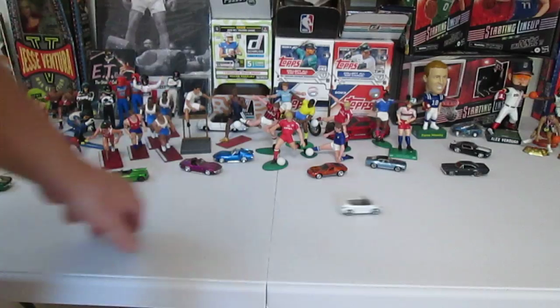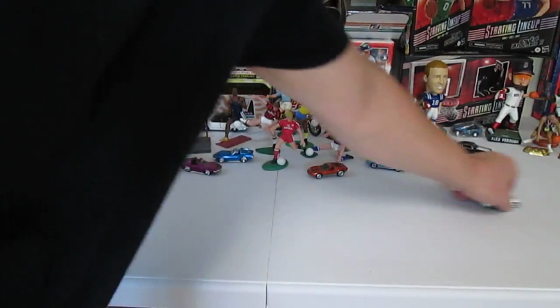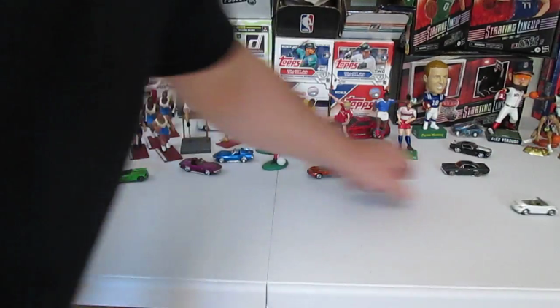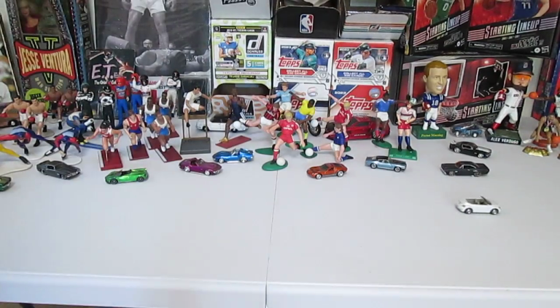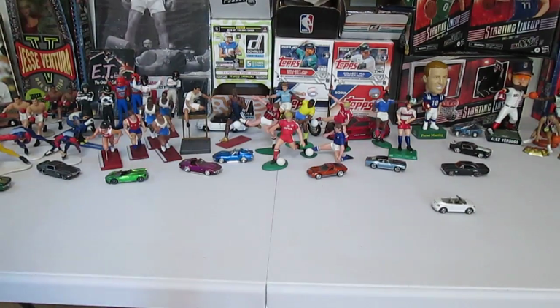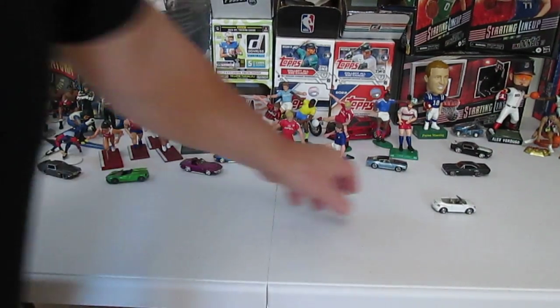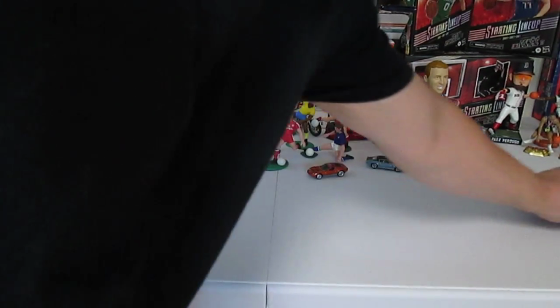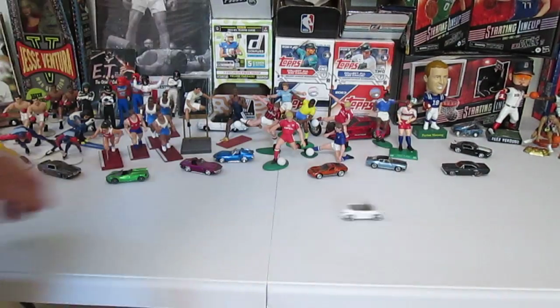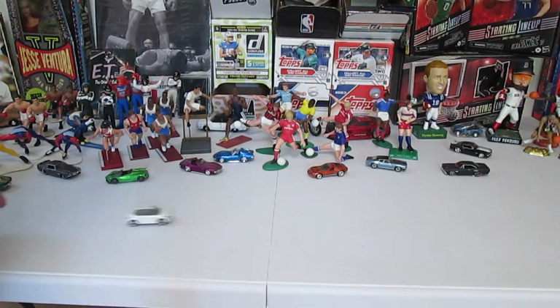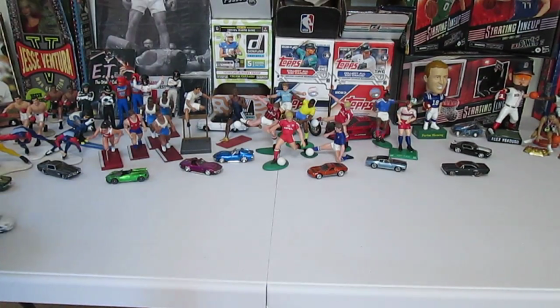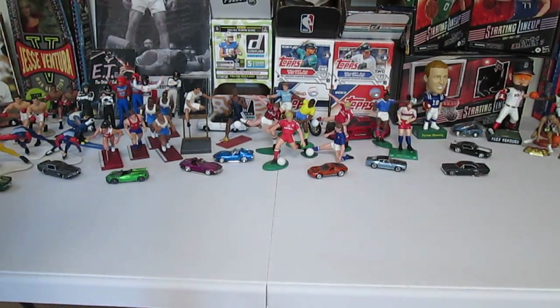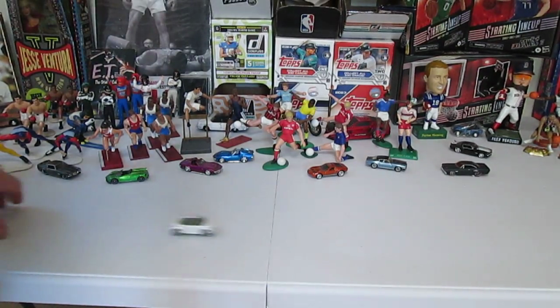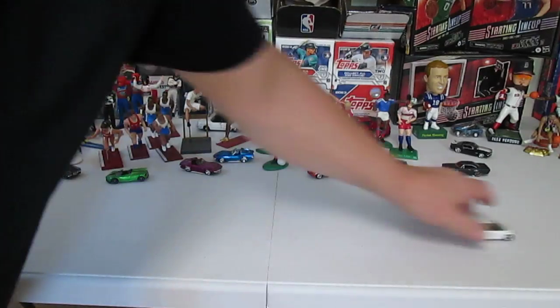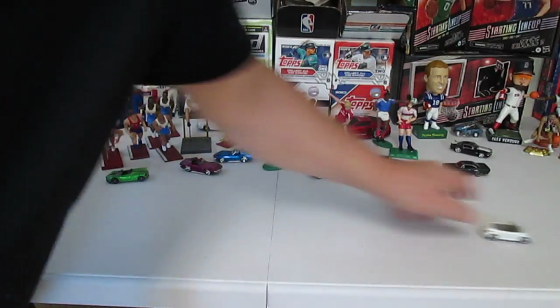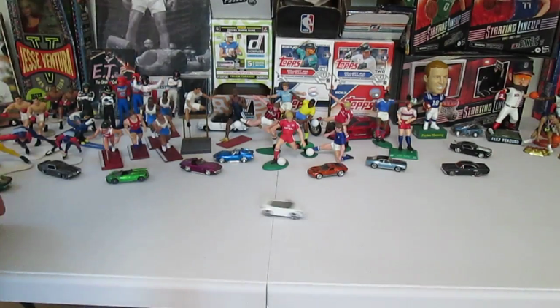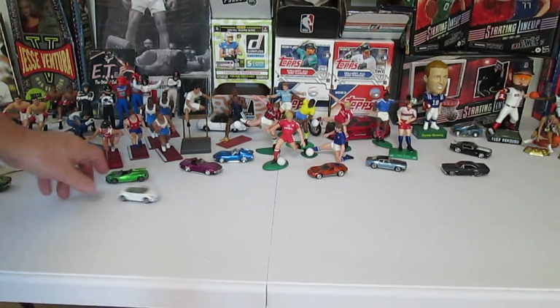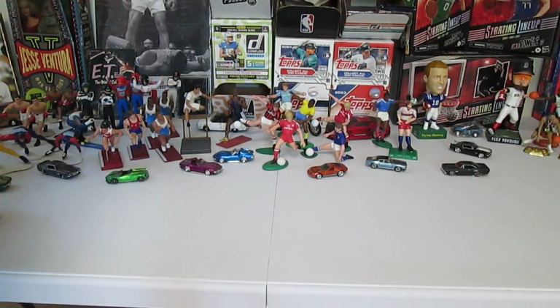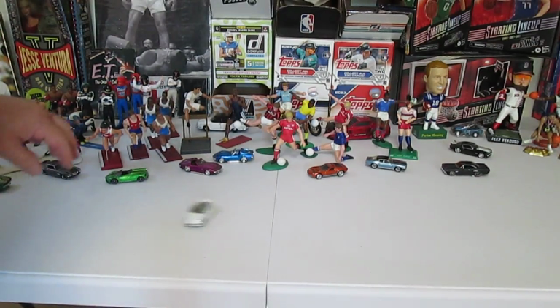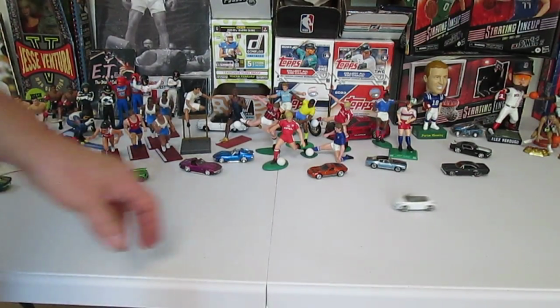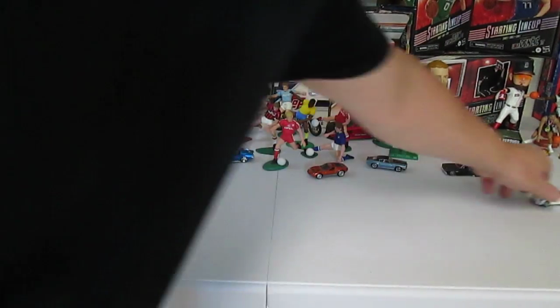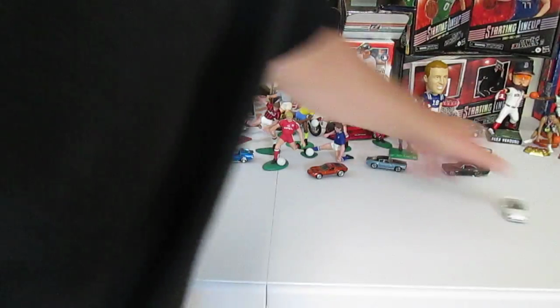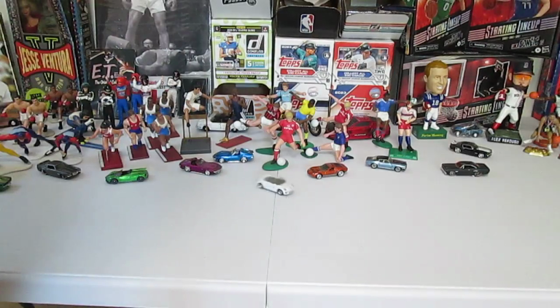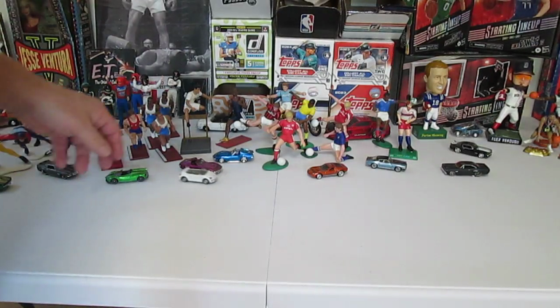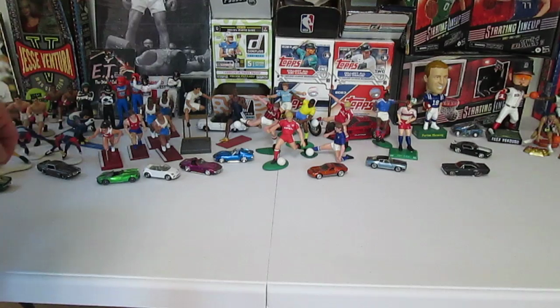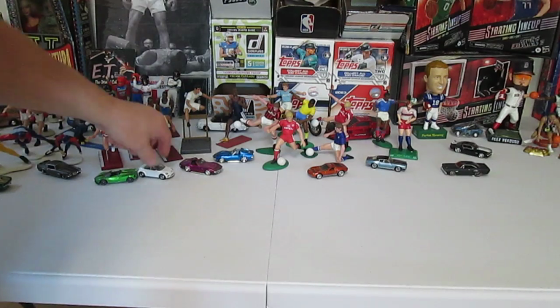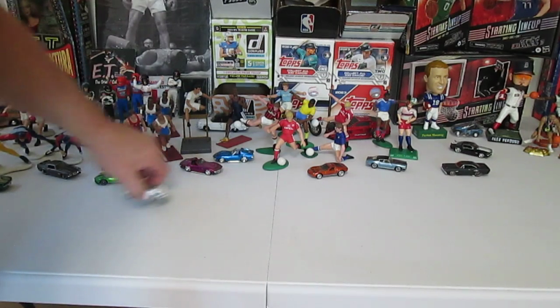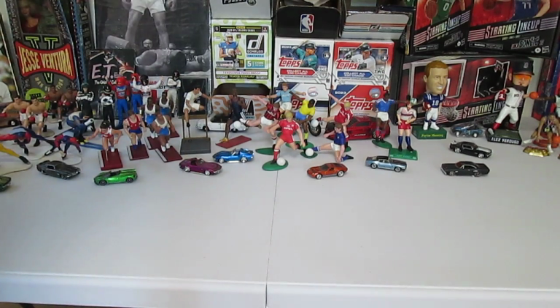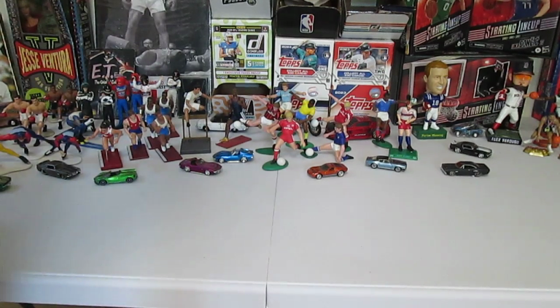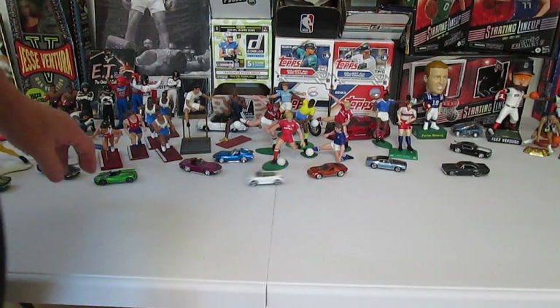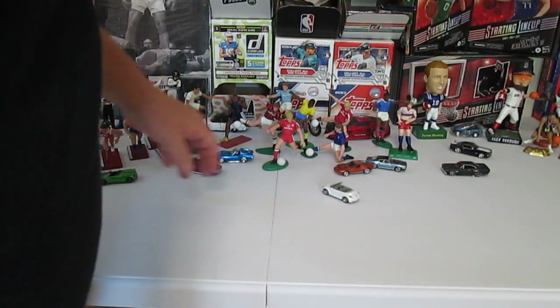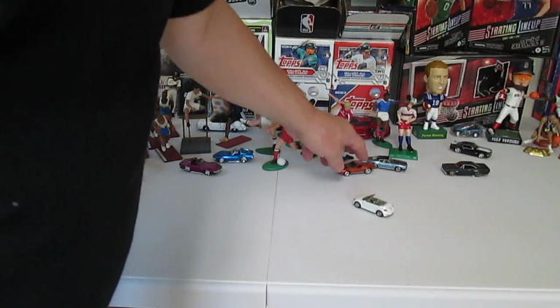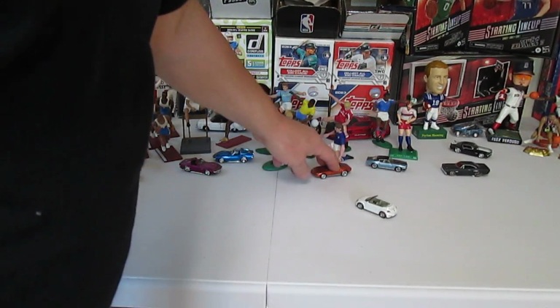It is a smooth roller. Whoa, whoa, whoa — it skids! Oh, into the super treasure hunt — another super treasure!